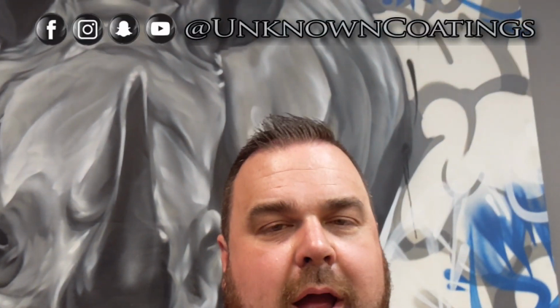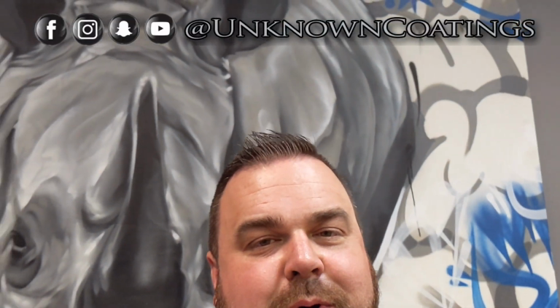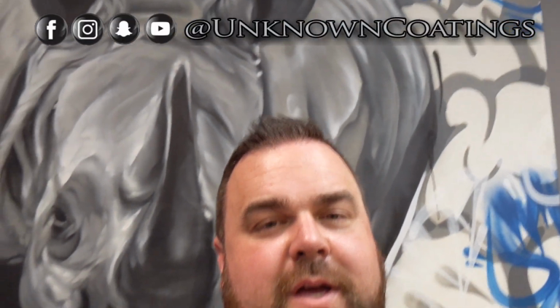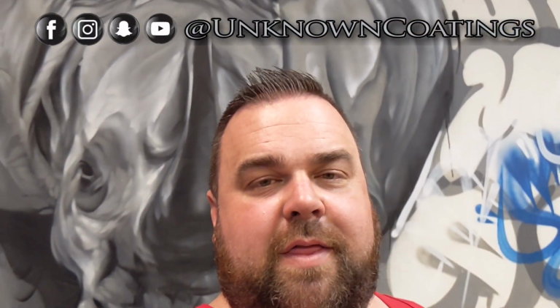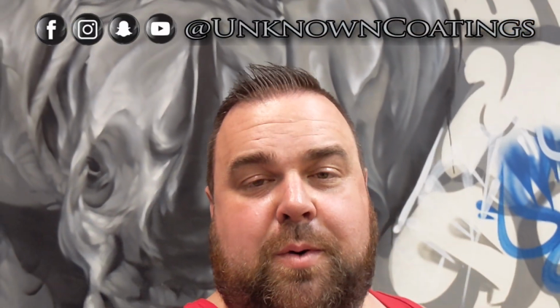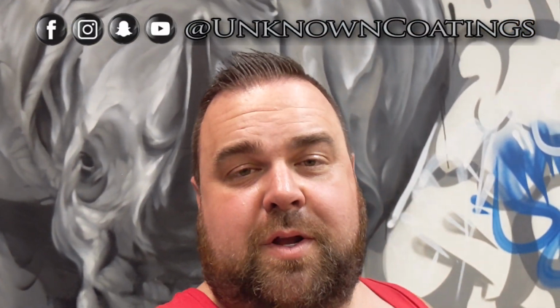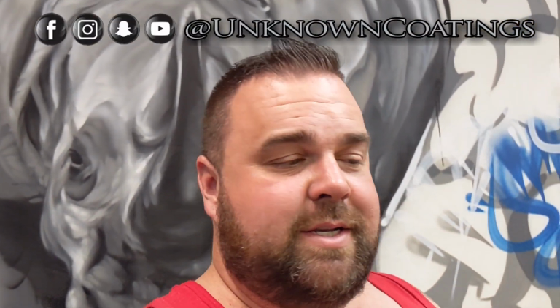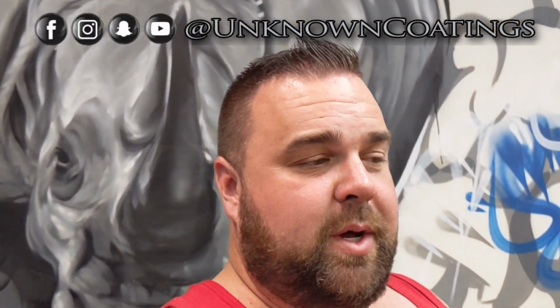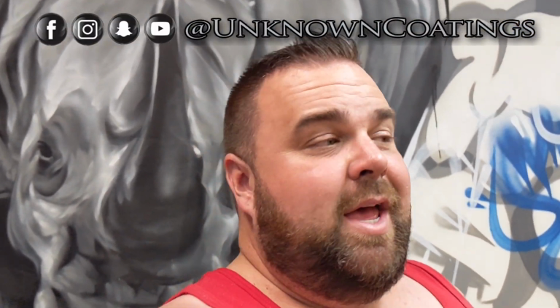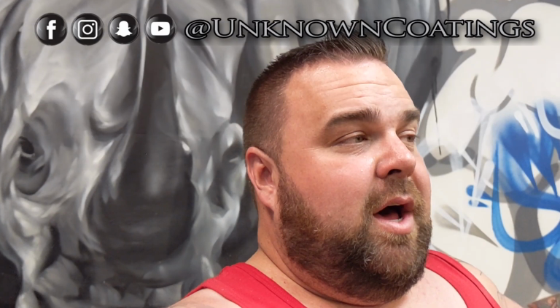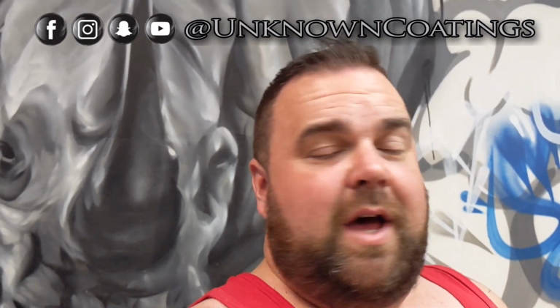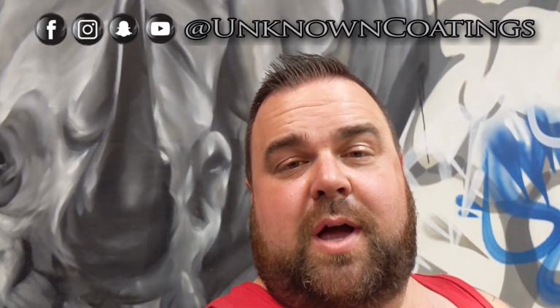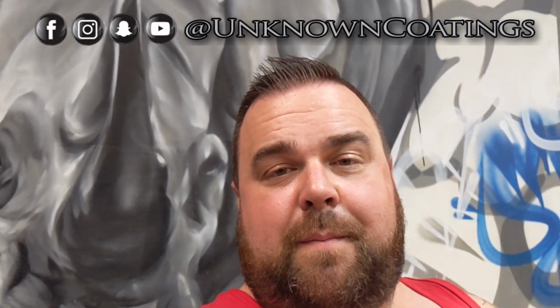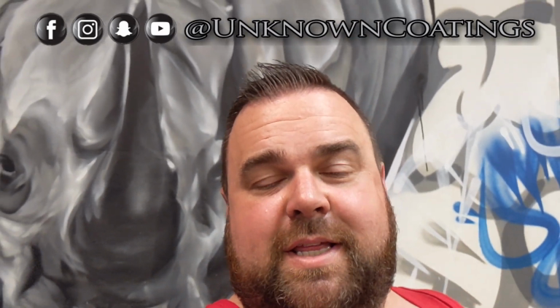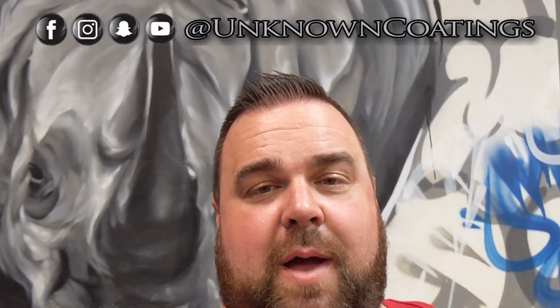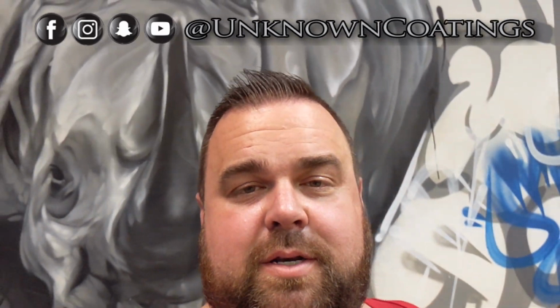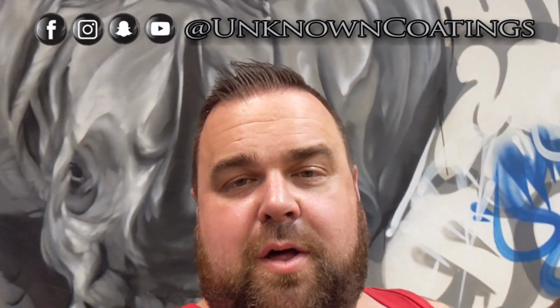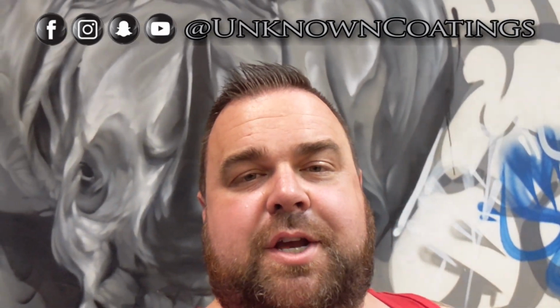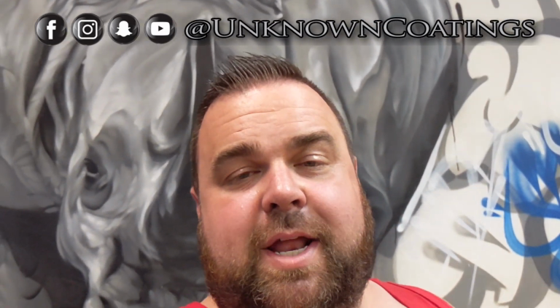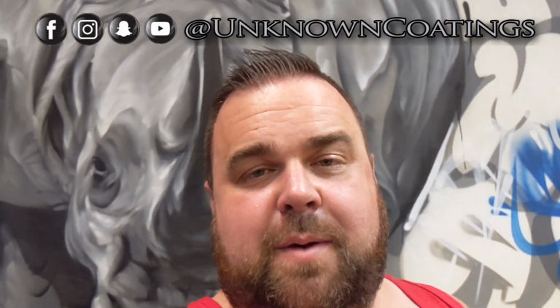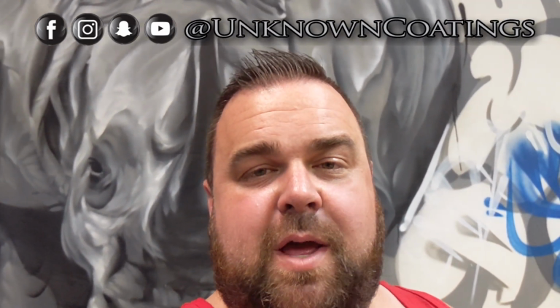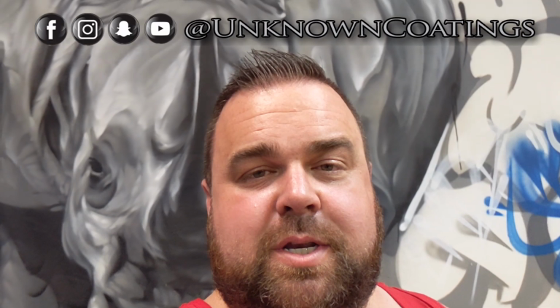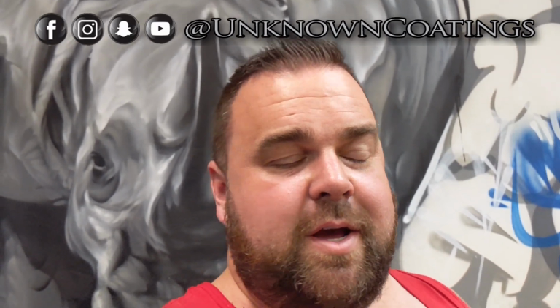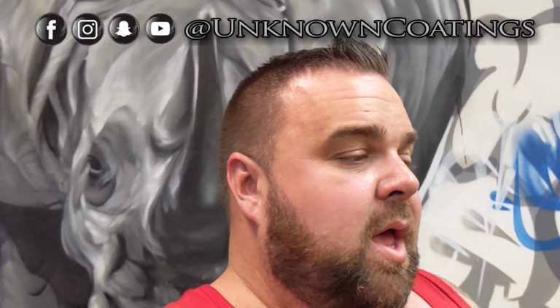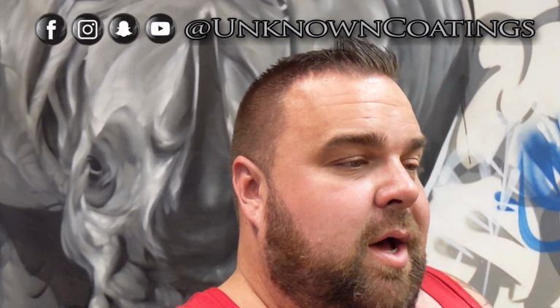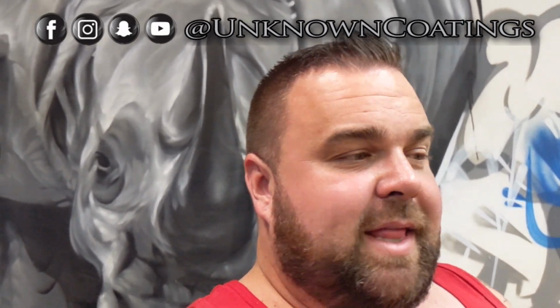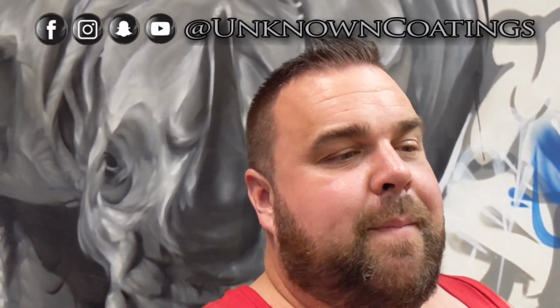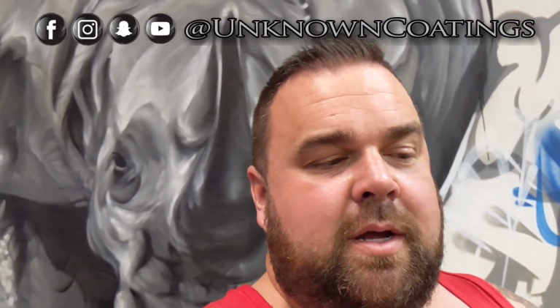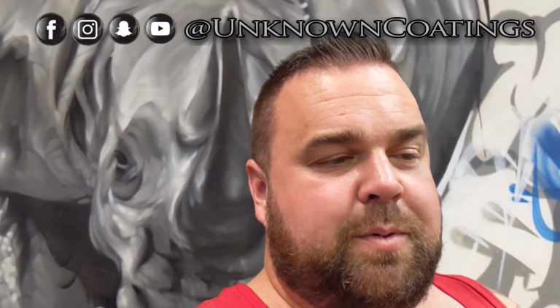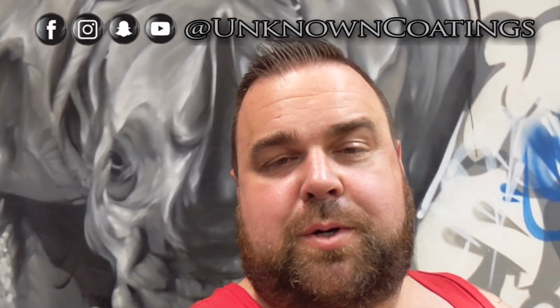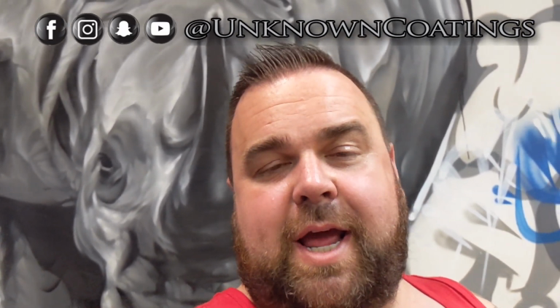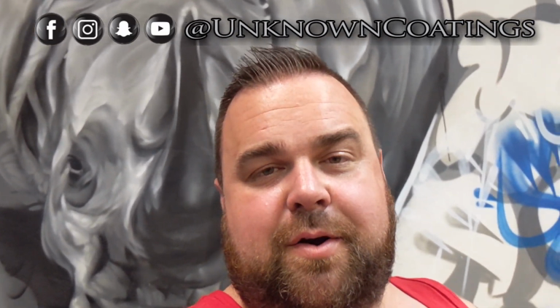Alright guys, hopefully that video was helpful to you and you enjoyed it. If you have not subscribed yet, please hit the subscribe button and turn on all notifications so you get a heads up every time we post a new video. Hit that like button — it helps with the YouTube shenaniganery.